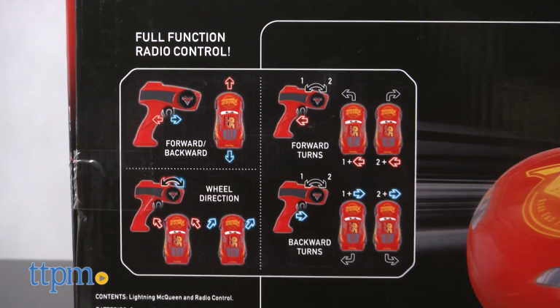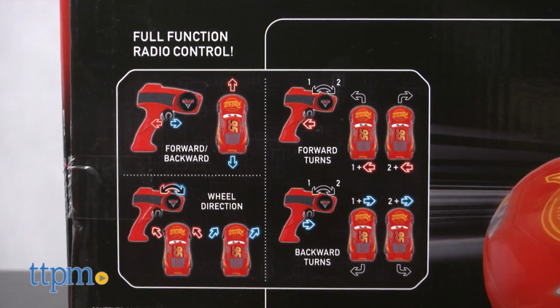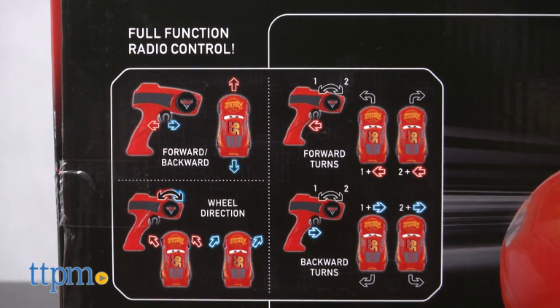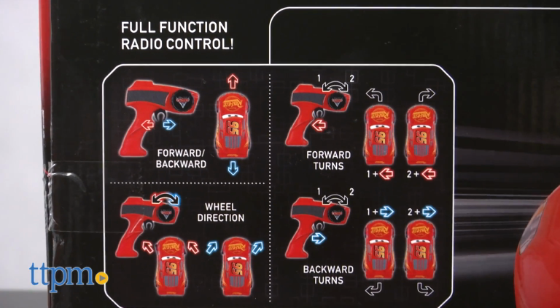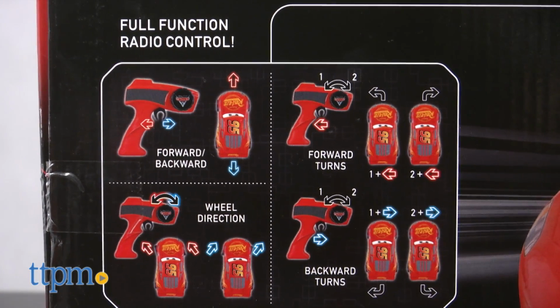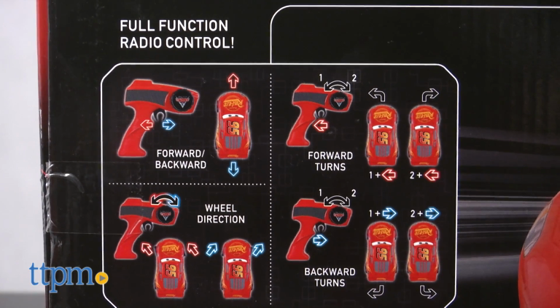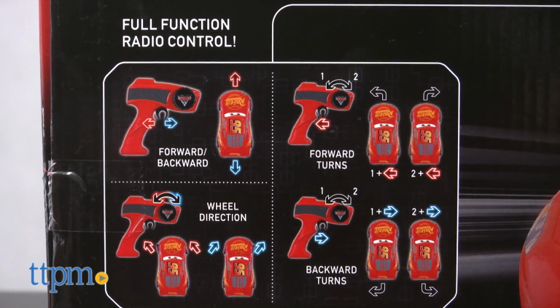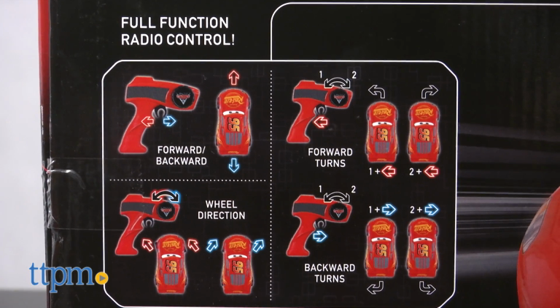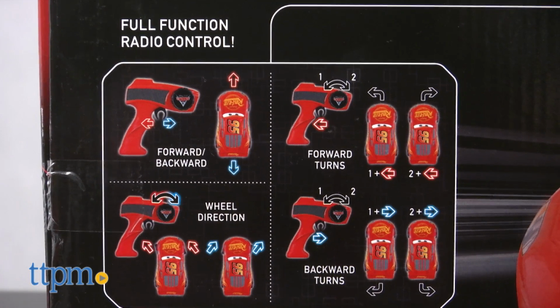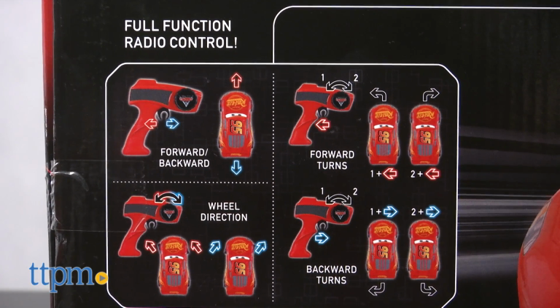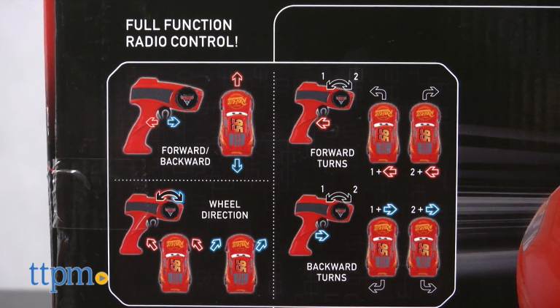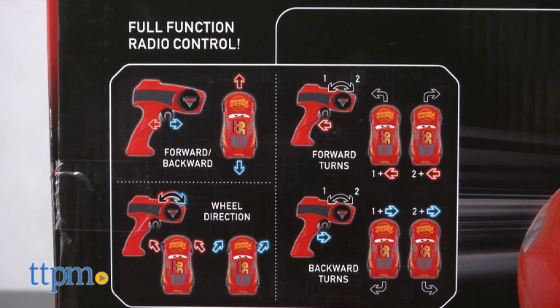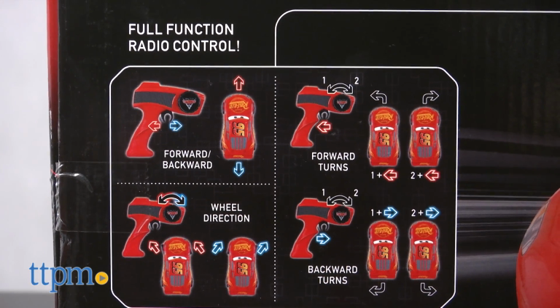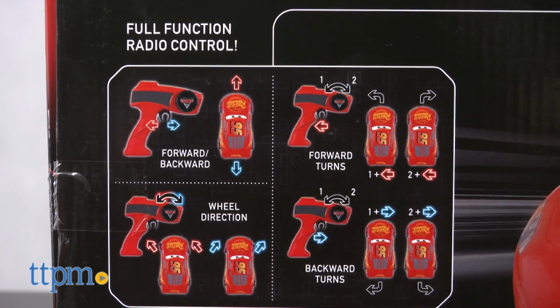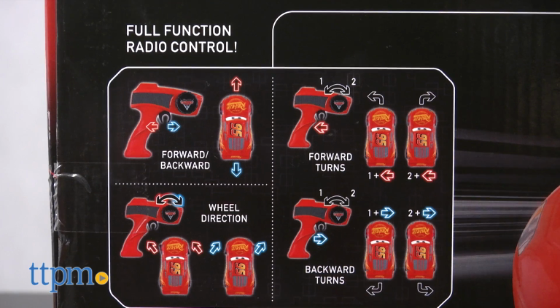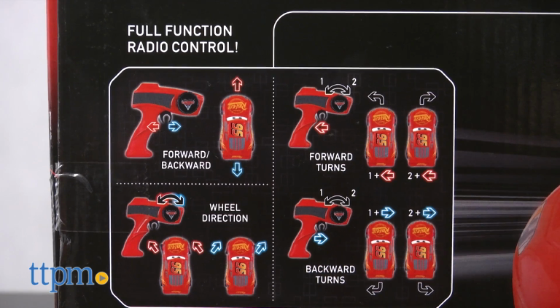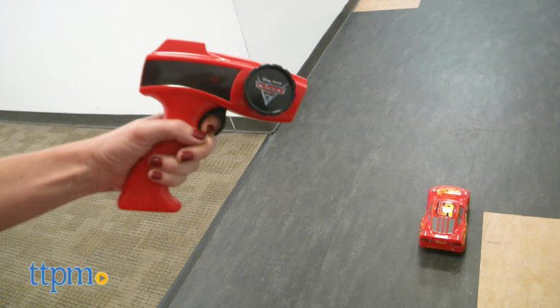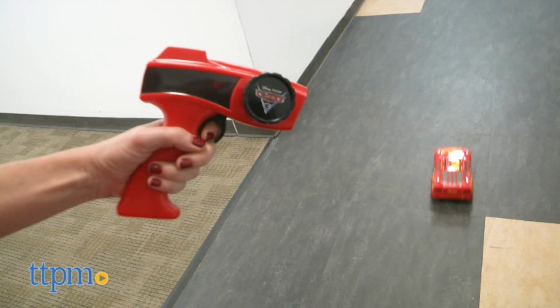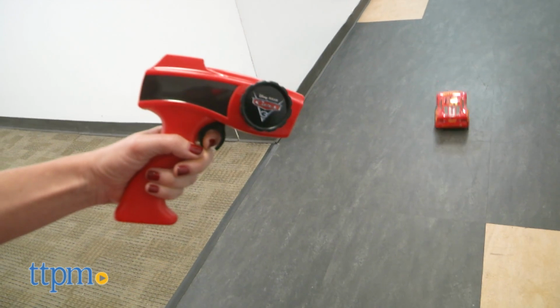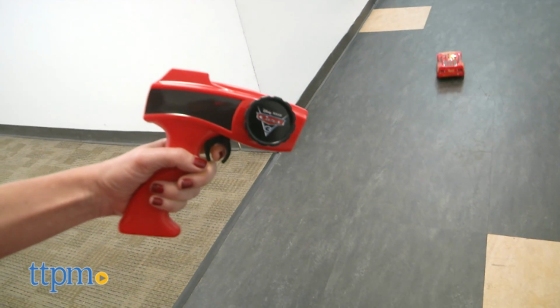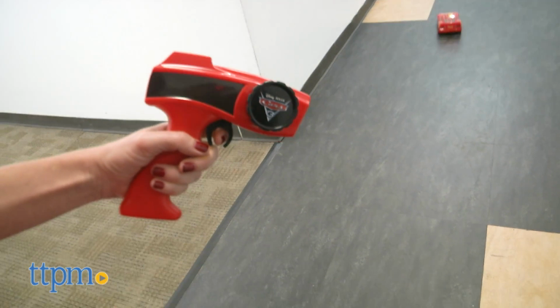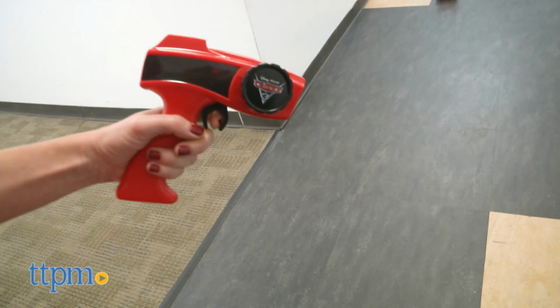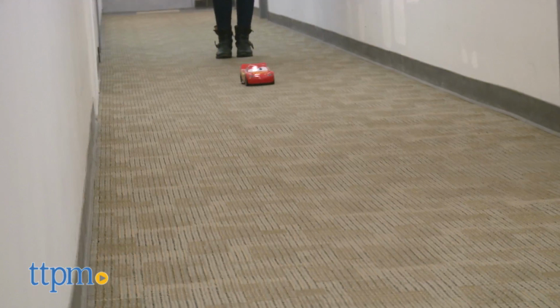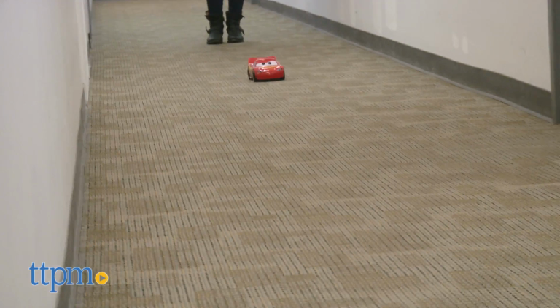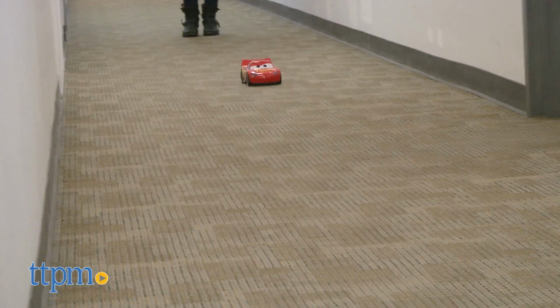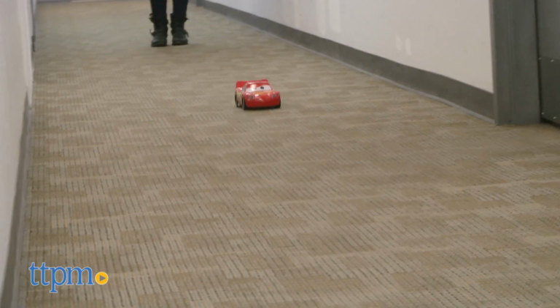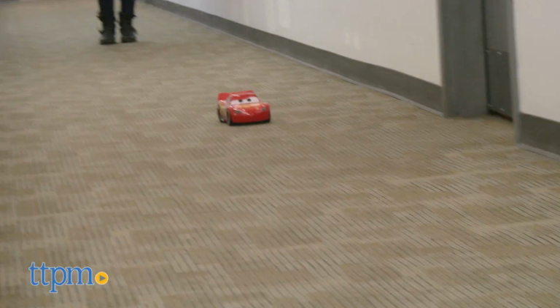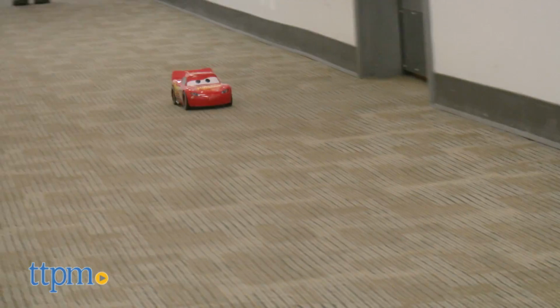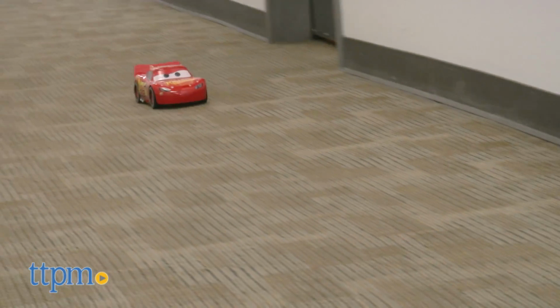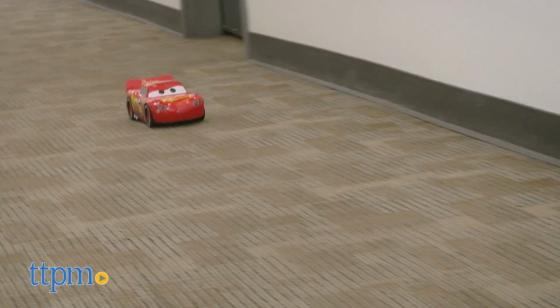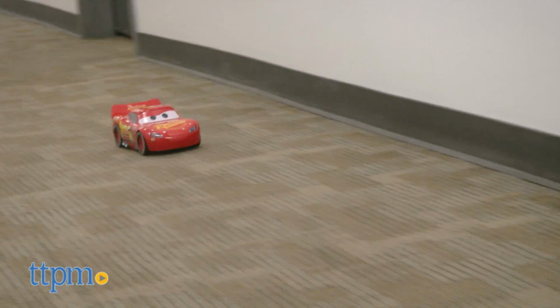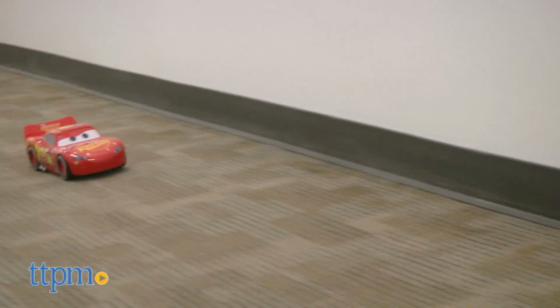The only instructions are those on the box, but we found it easy to figure out even without instructions. You will need four AA batteries for the car and two AAA for the controller, which are not included.